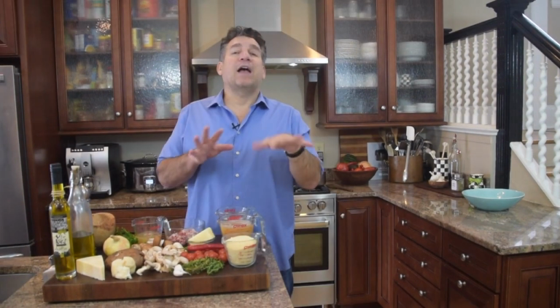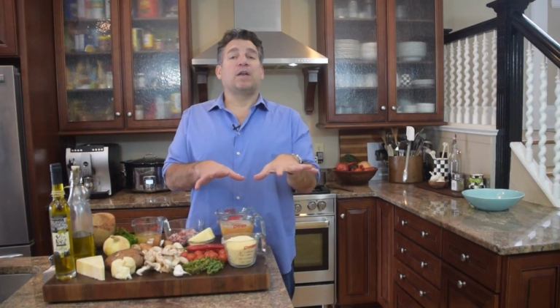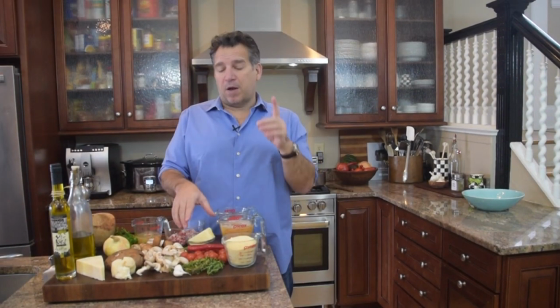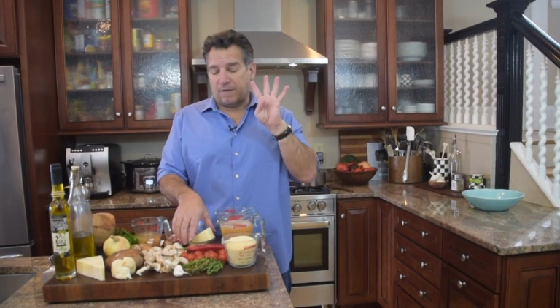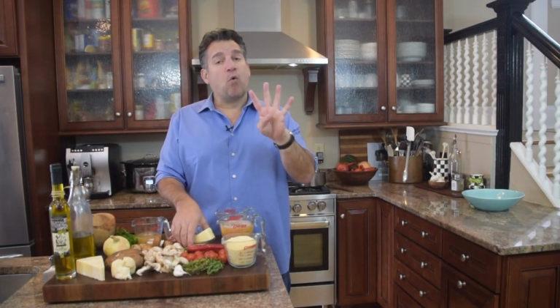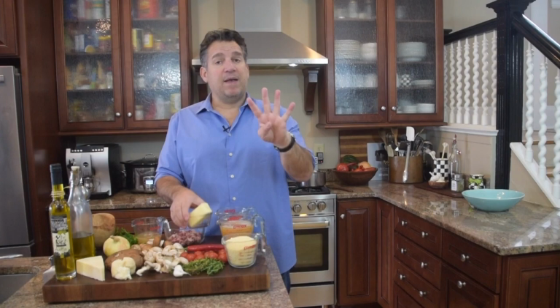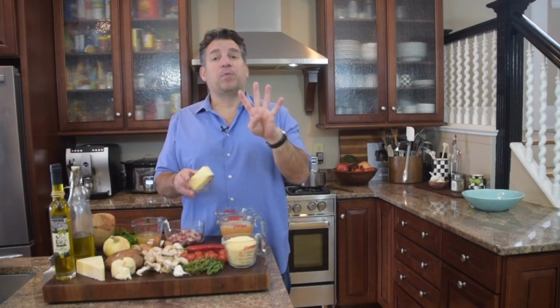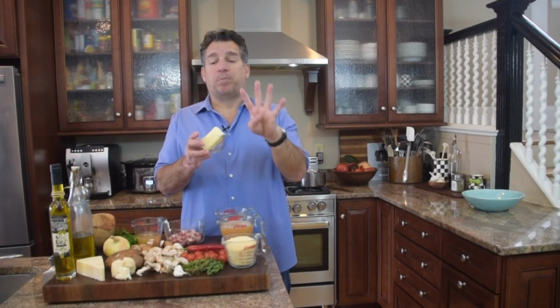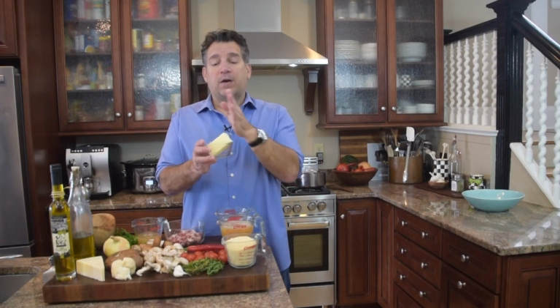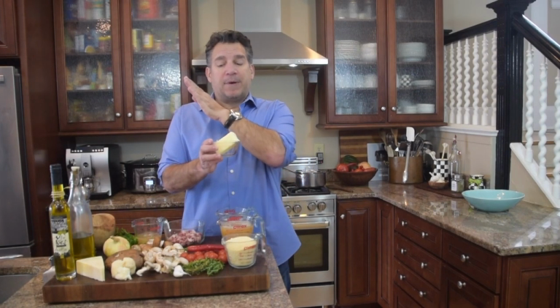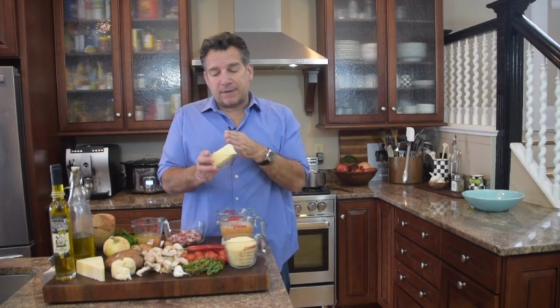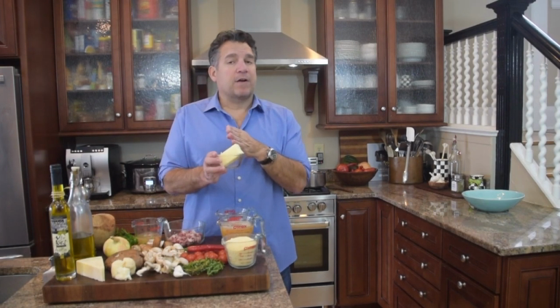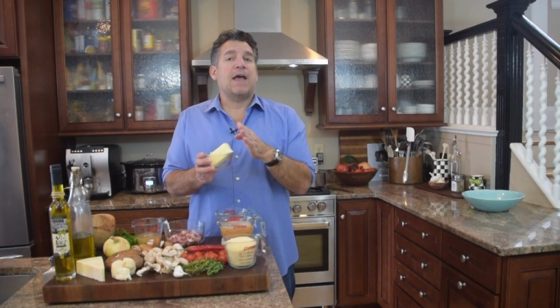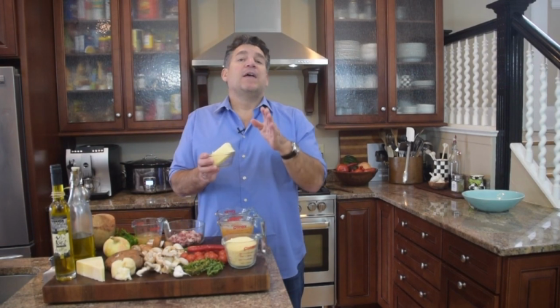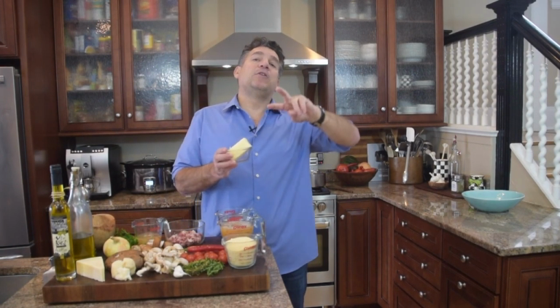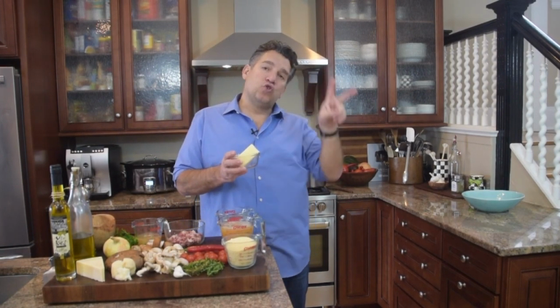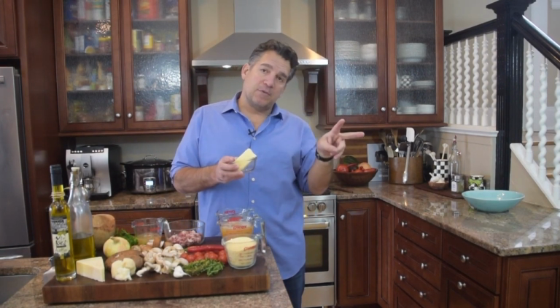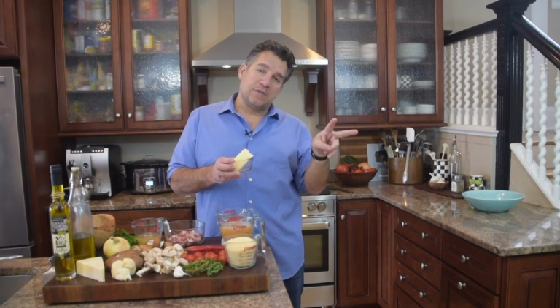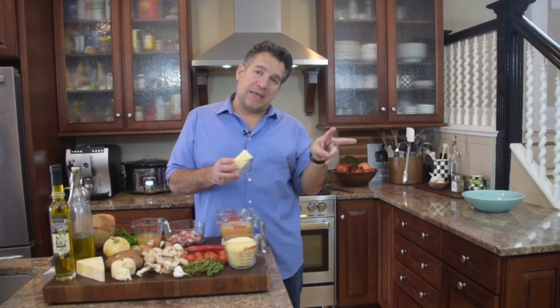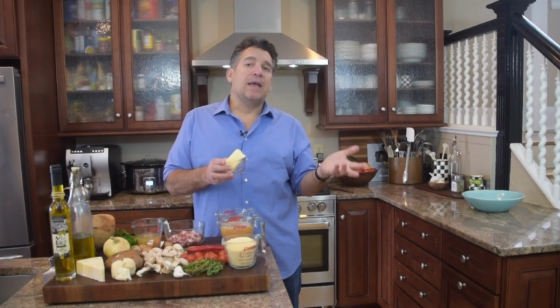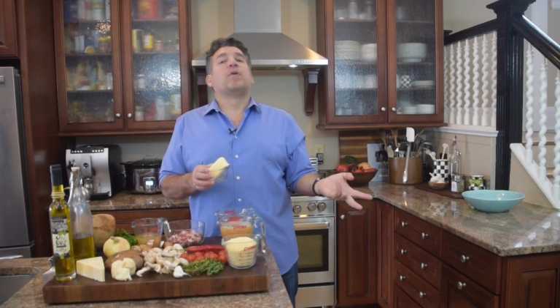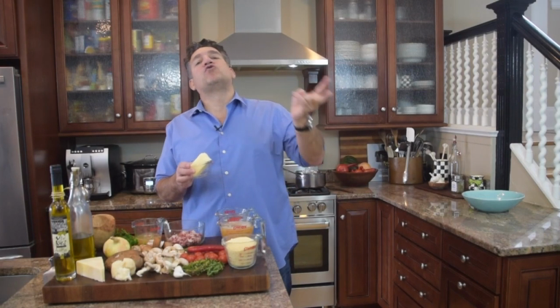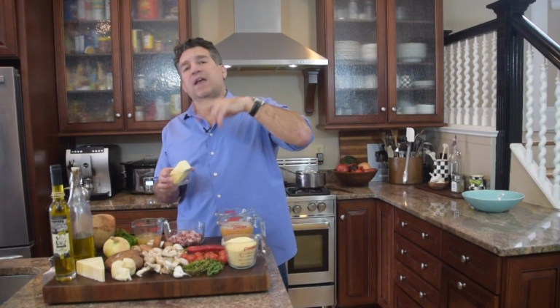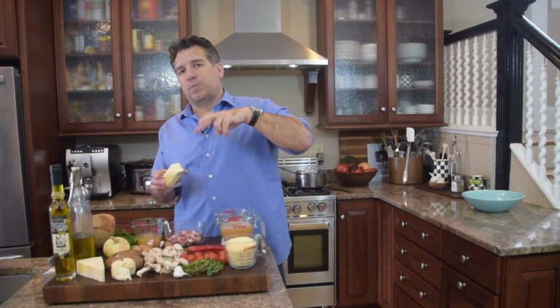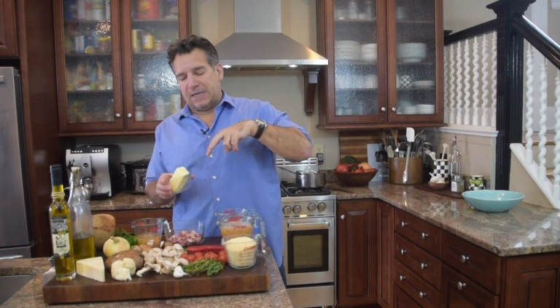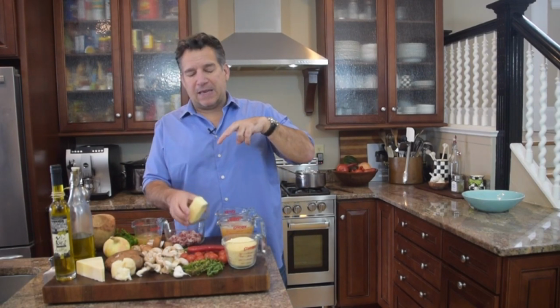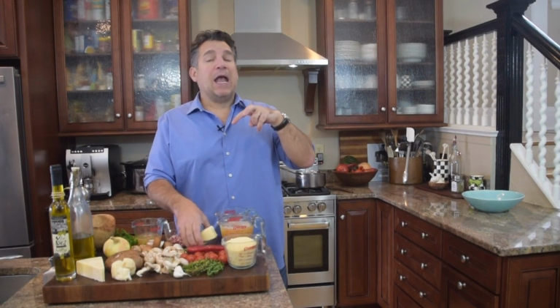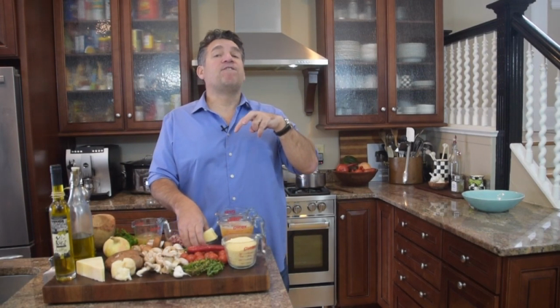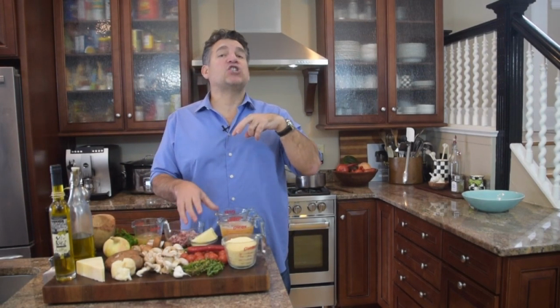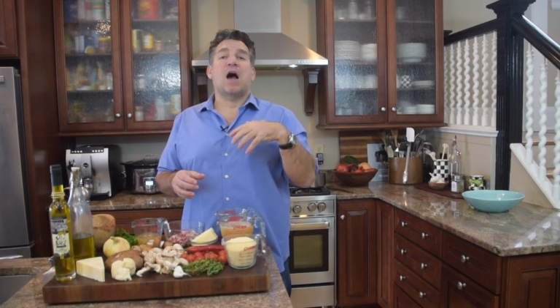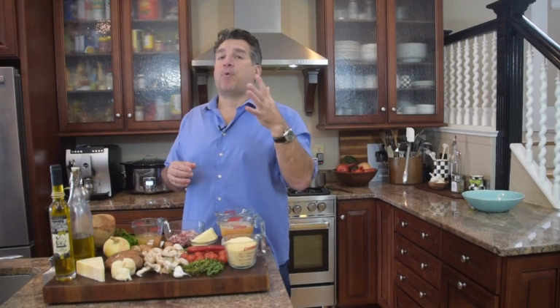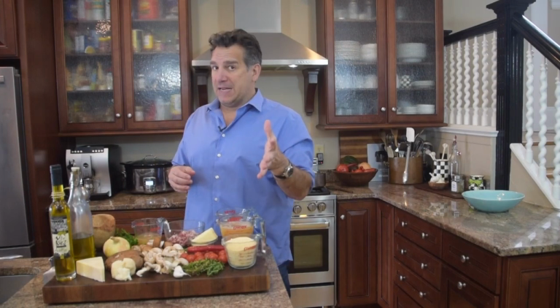Next, we're going to need butter — four tablespoons of butter. I'm going to cut that in half. Two tablespoons at the beginning, and two tablespoons at the end to finish our polenta.